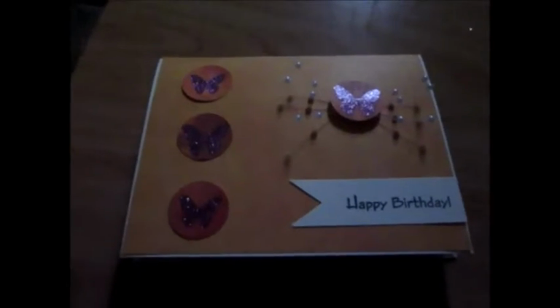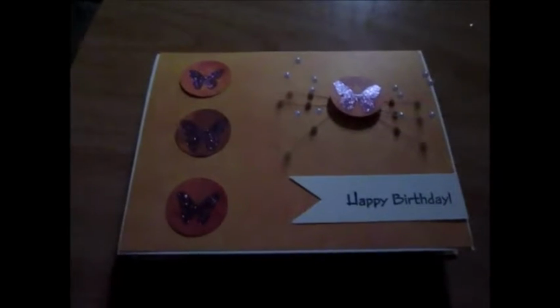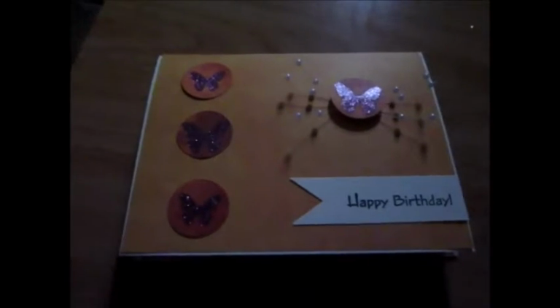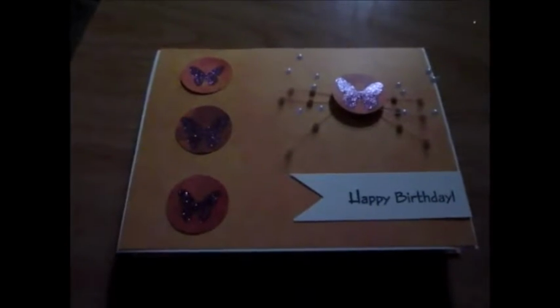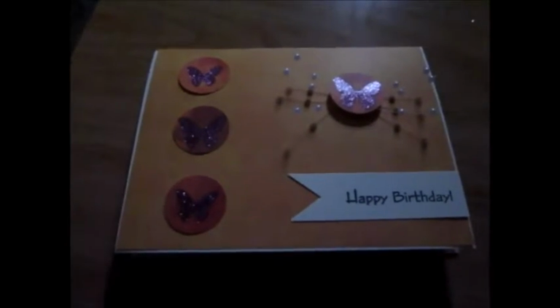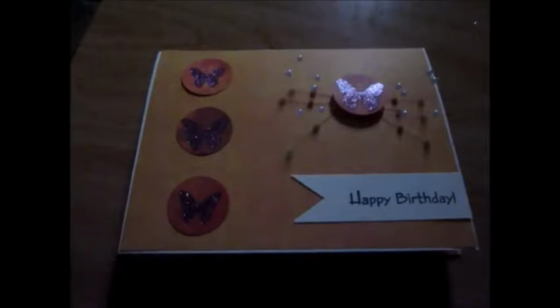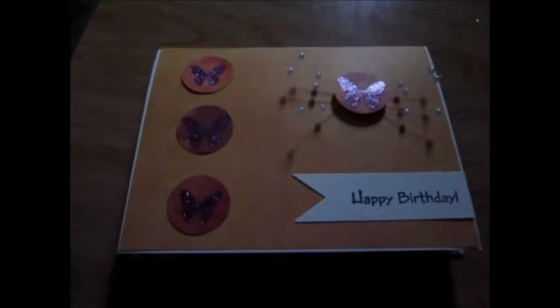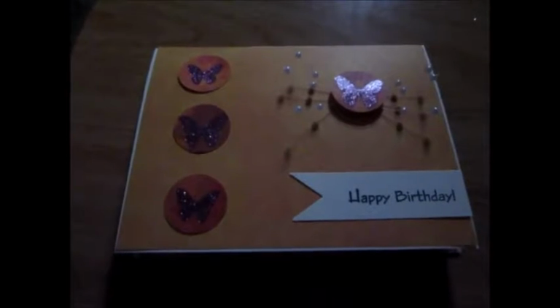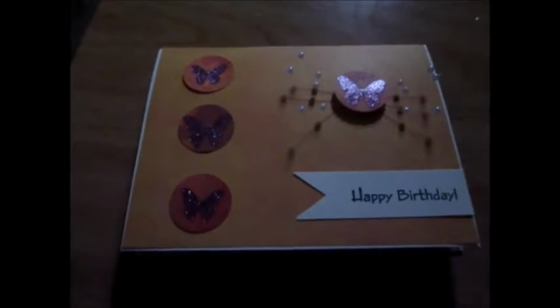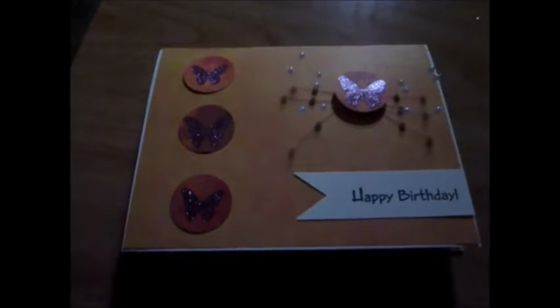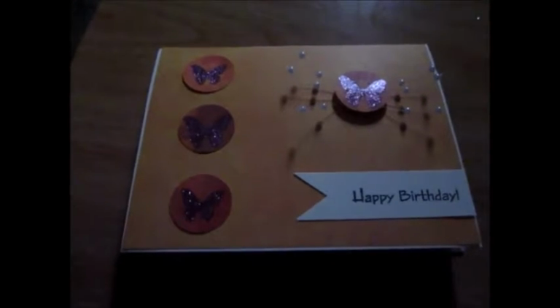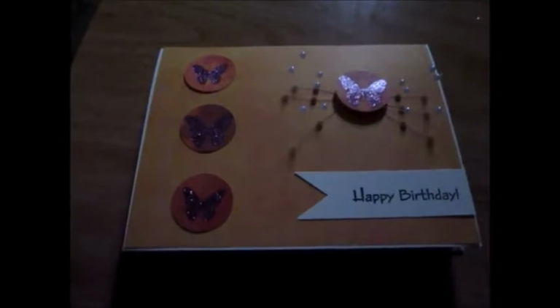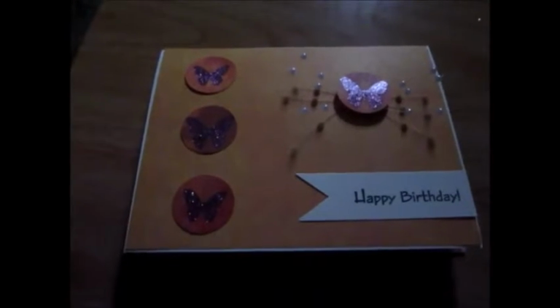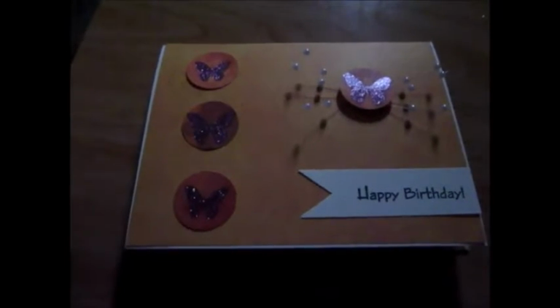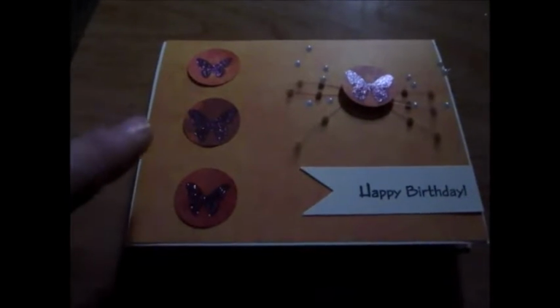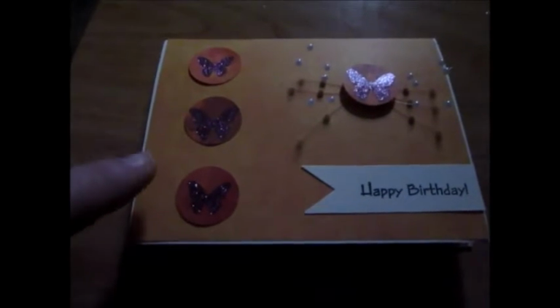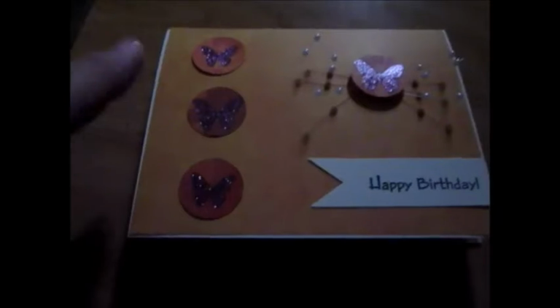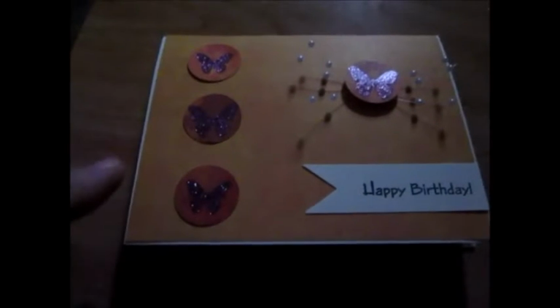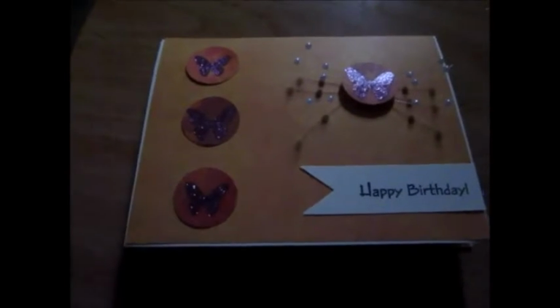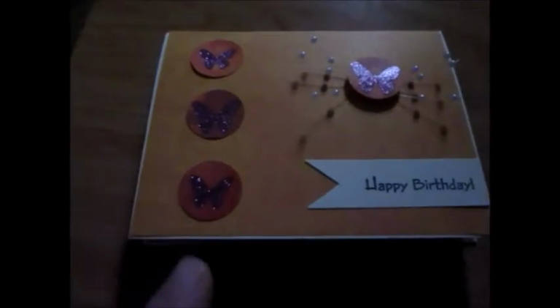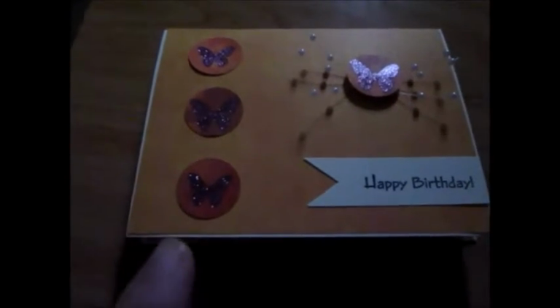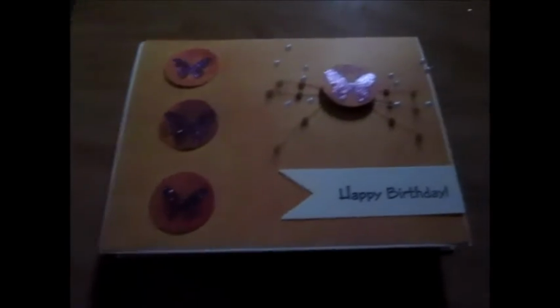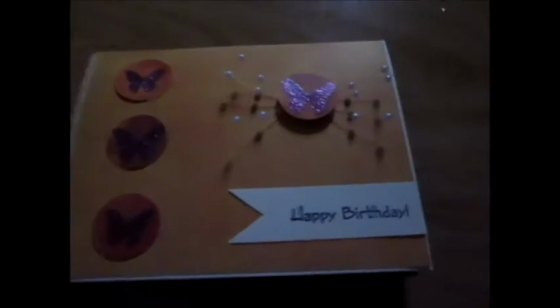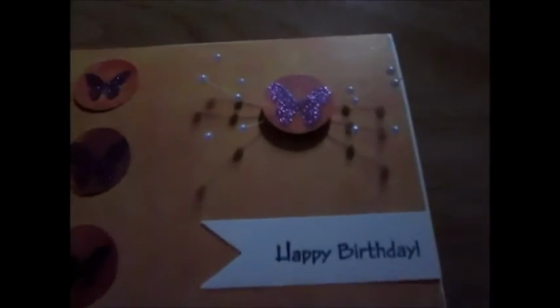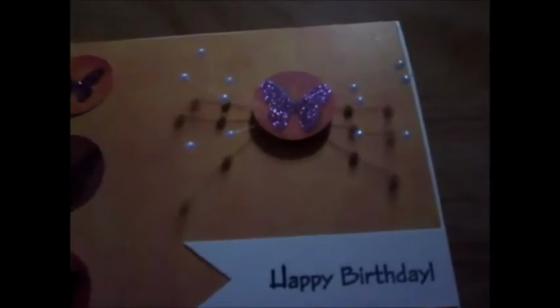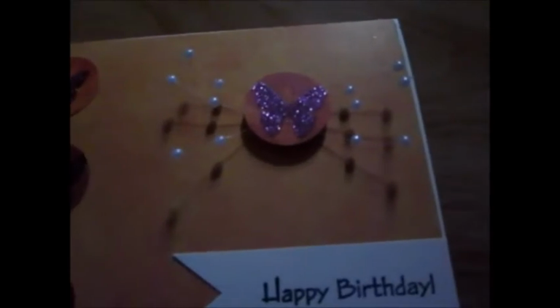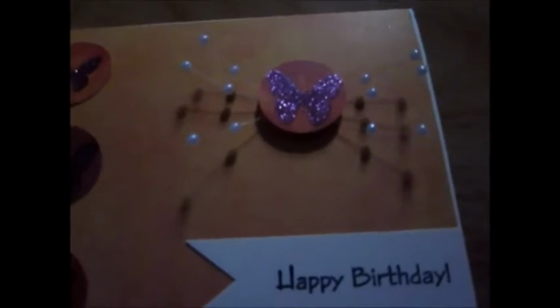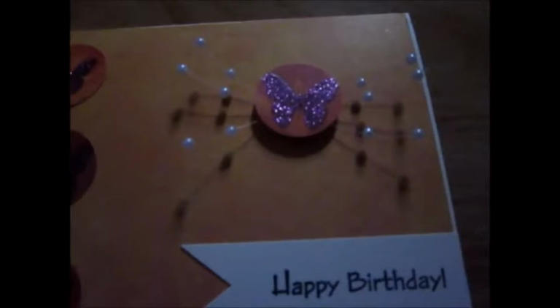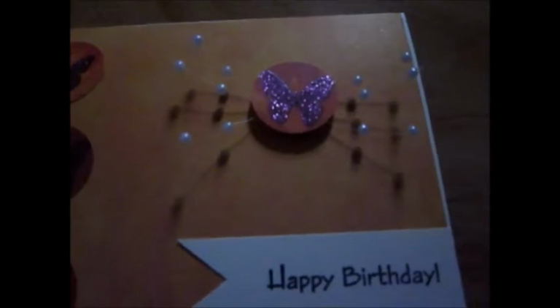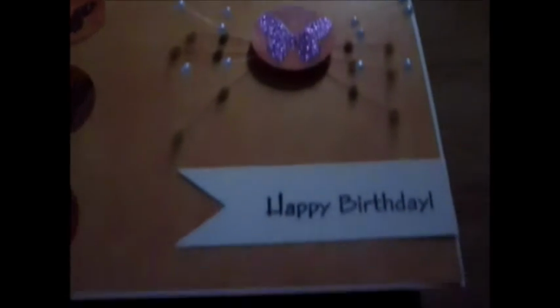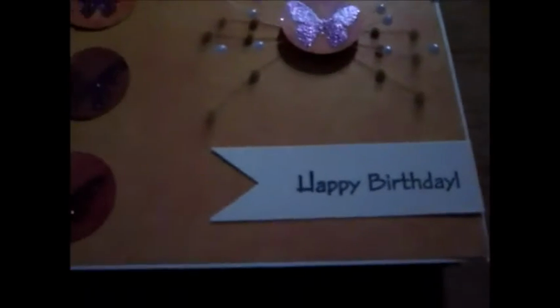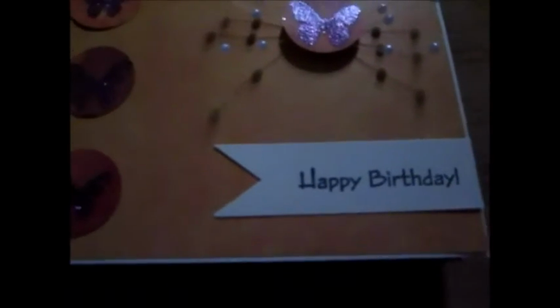So this month was her birthday. Happy birthday! I just want to show you the card I made for you. I used pretty yellow paper with some purple butterflies, and then I used a little bit of beadwork and a tag.